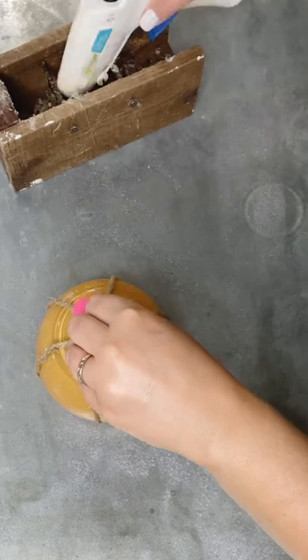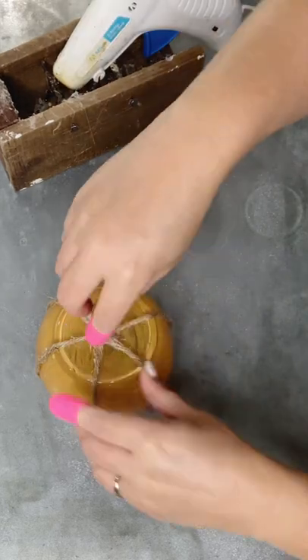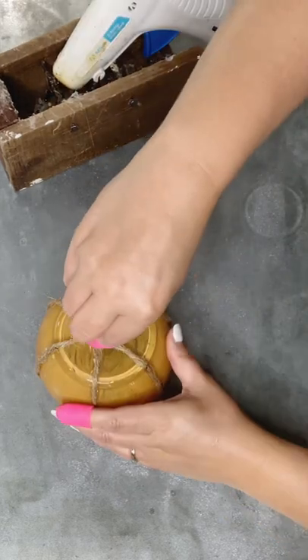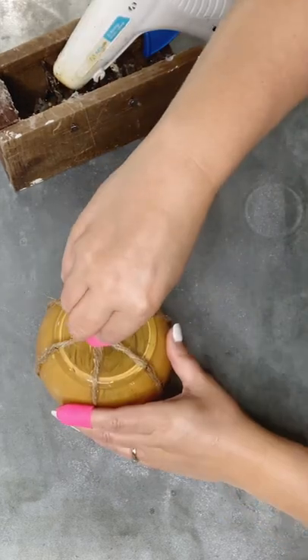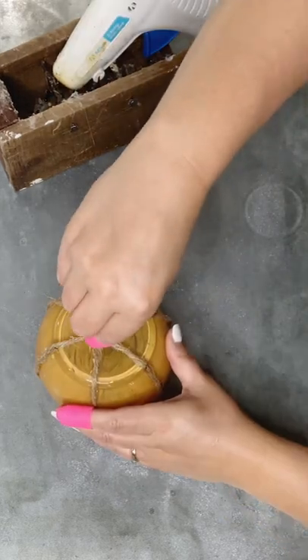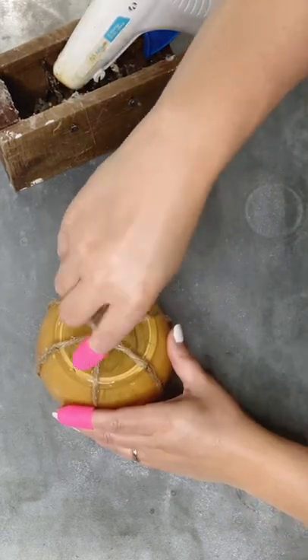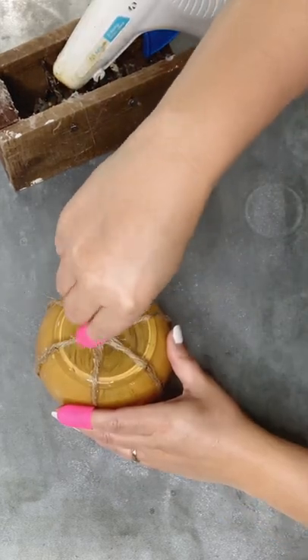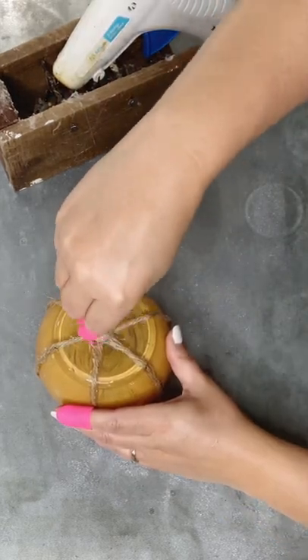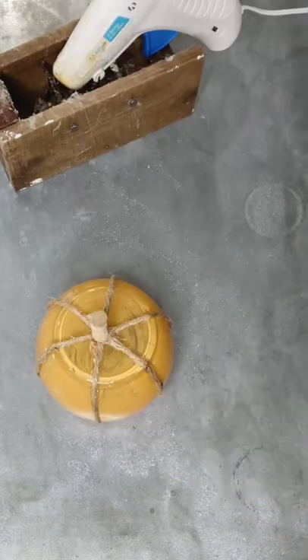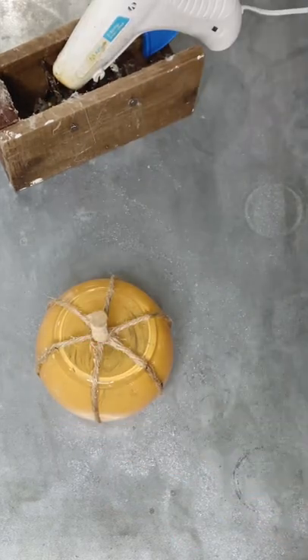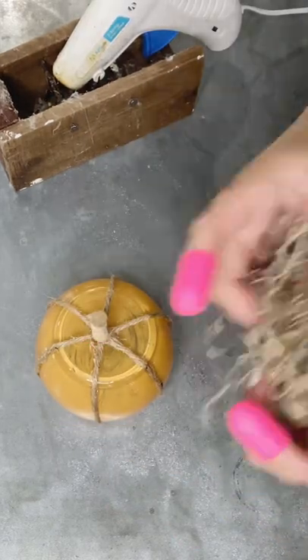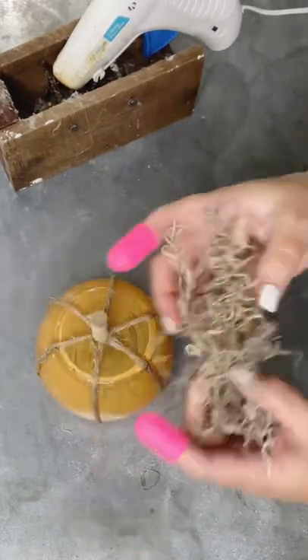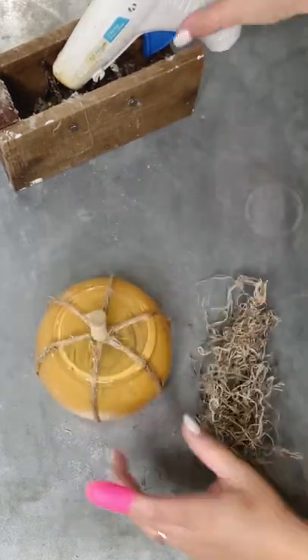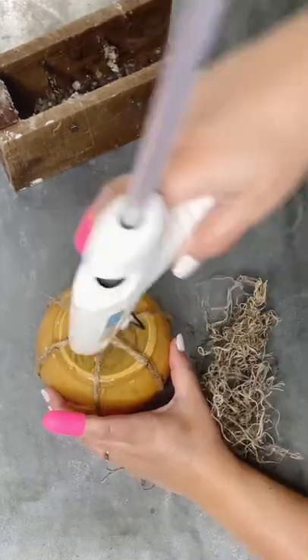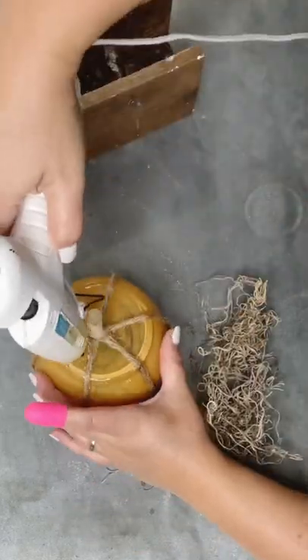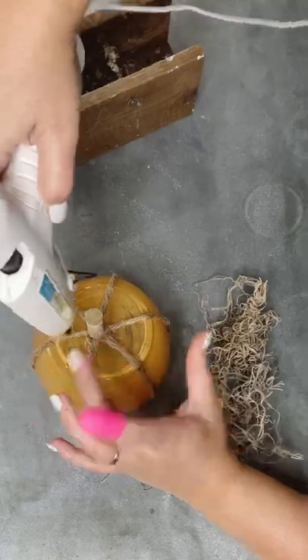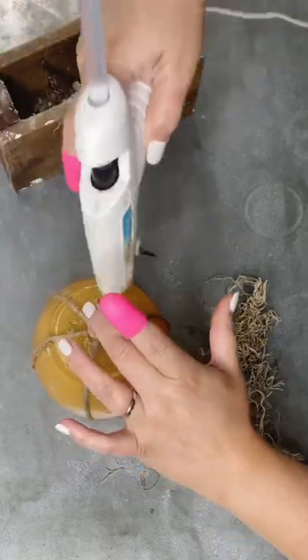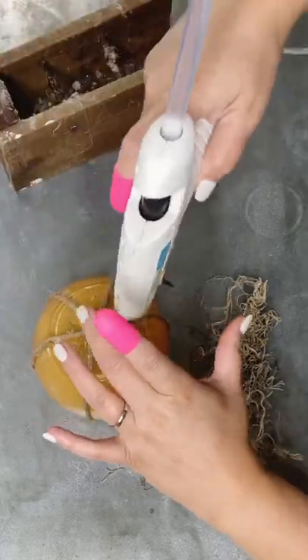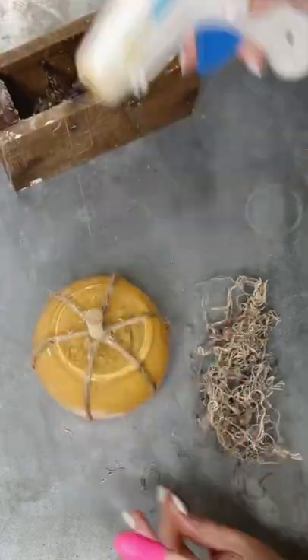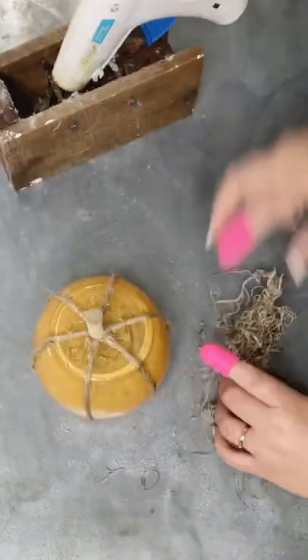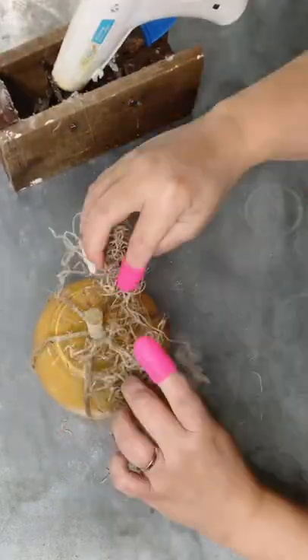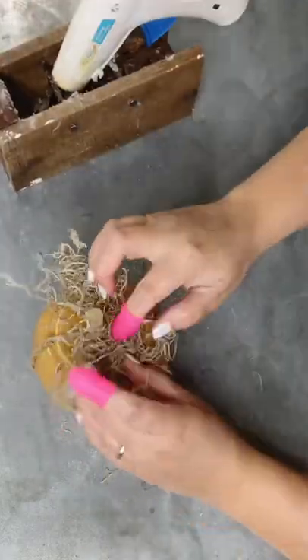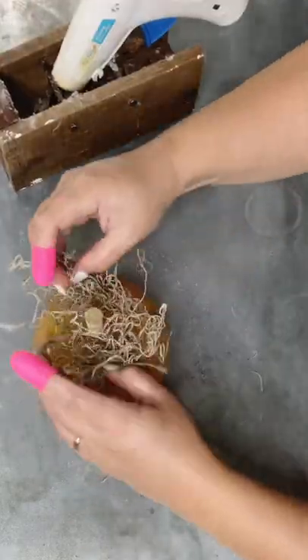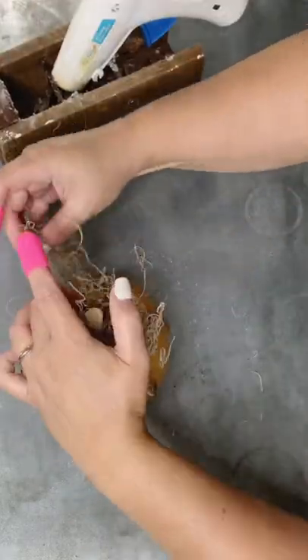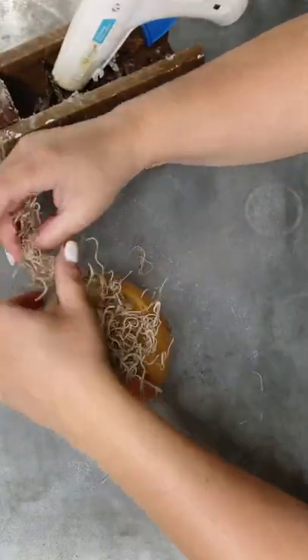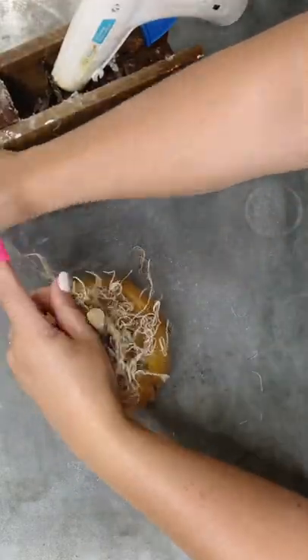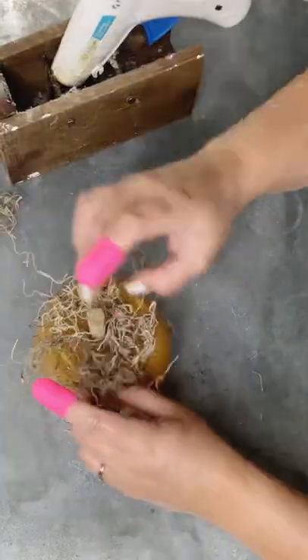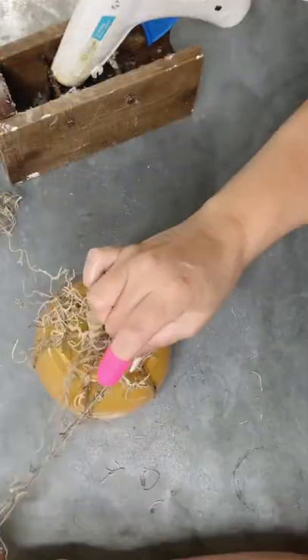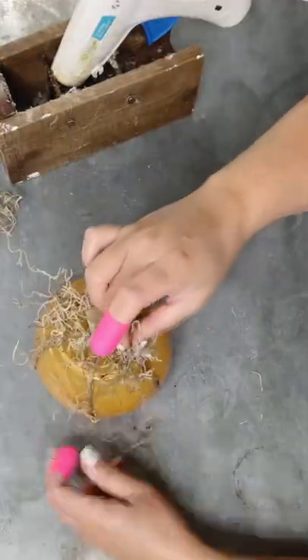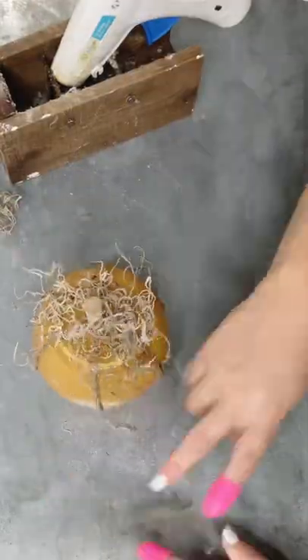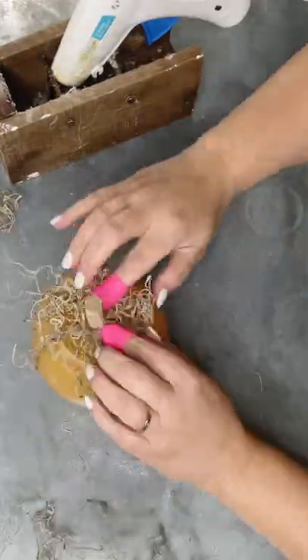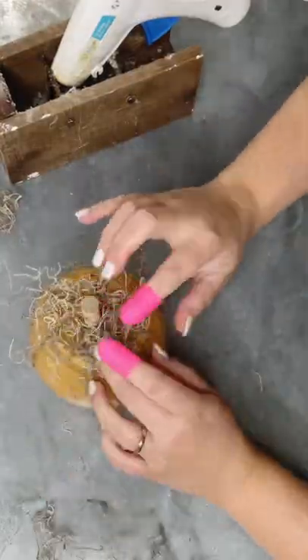That technique with the Mod Podge and the paint makes the paint stick a lot nicer on the inside. I really love how it turned out, and this will not be the last time you see me use that technique.